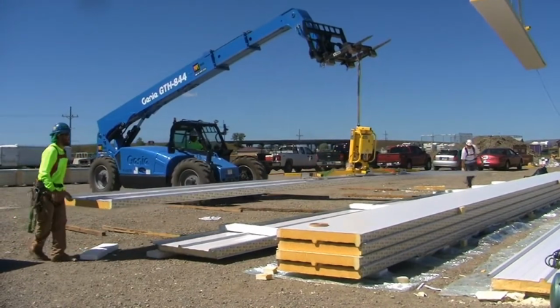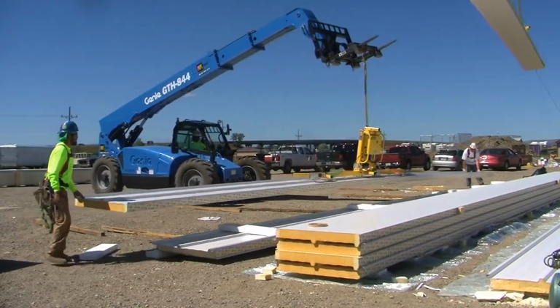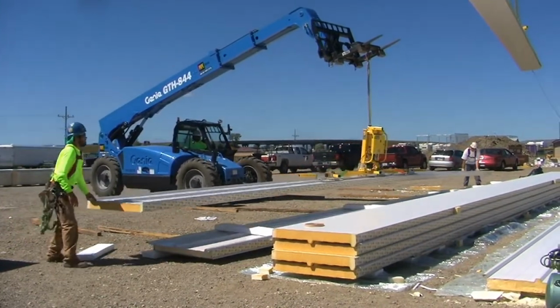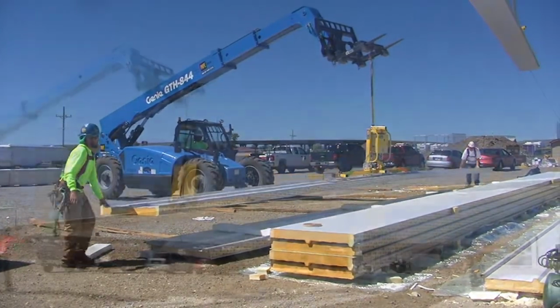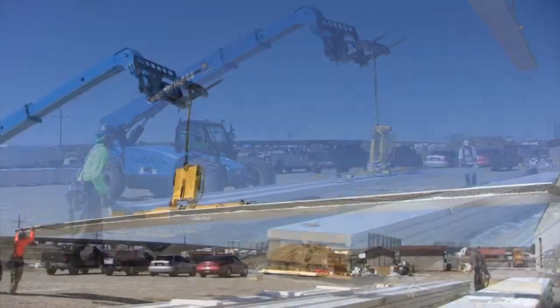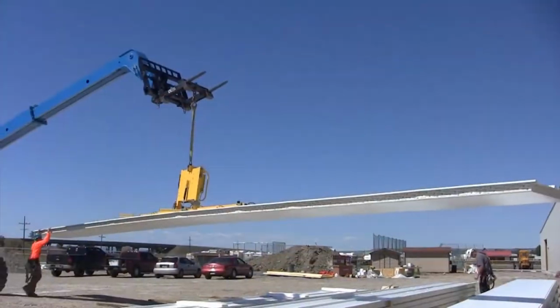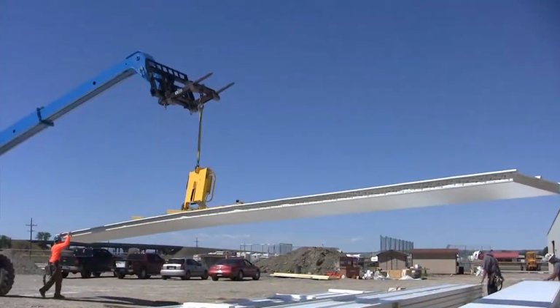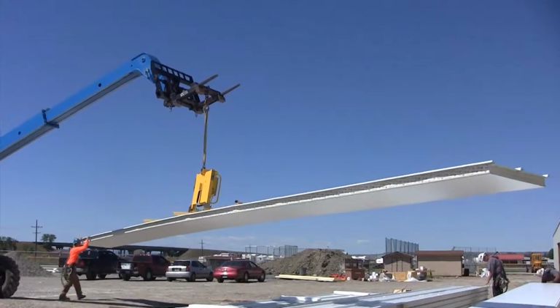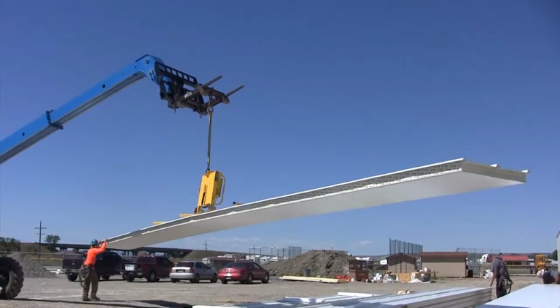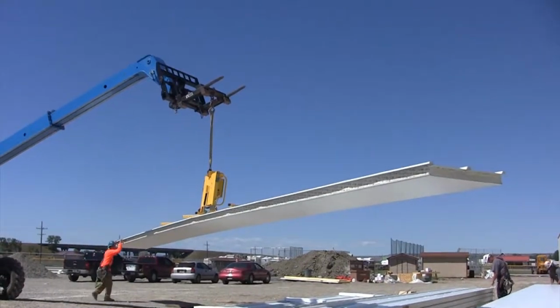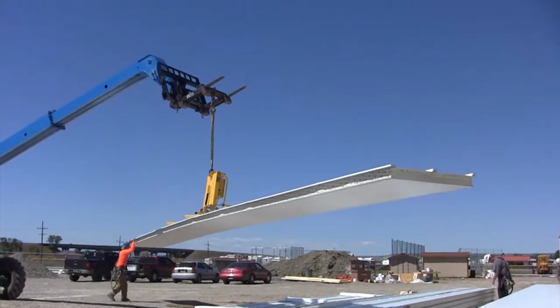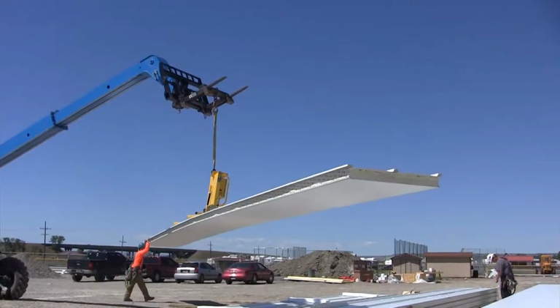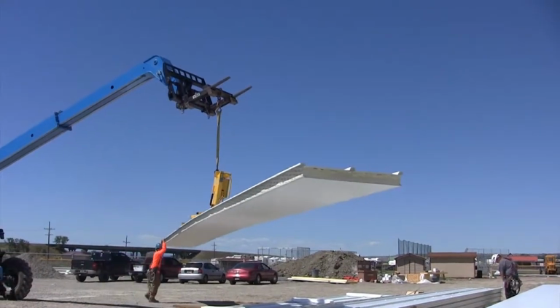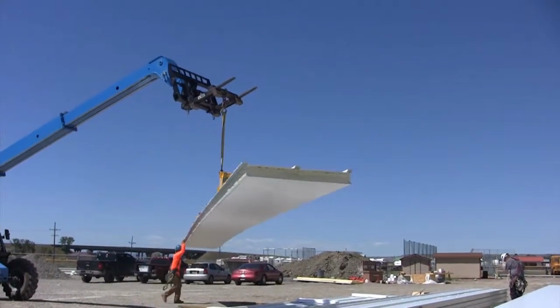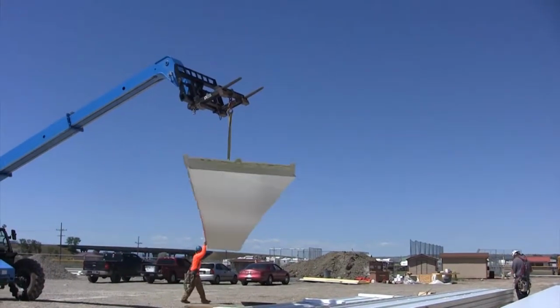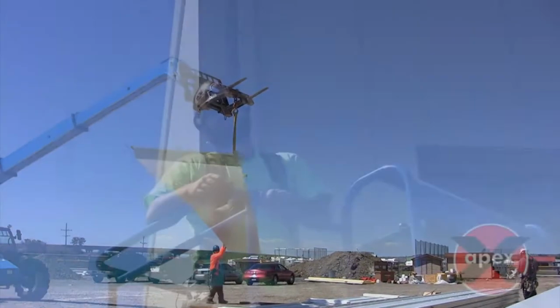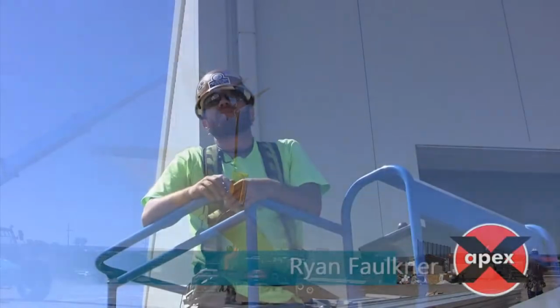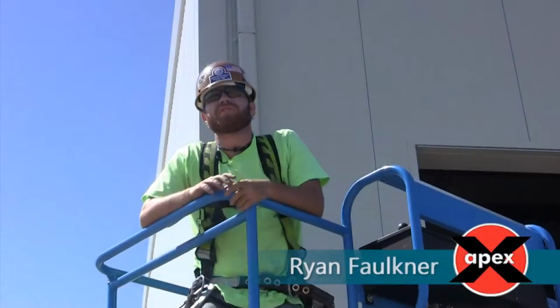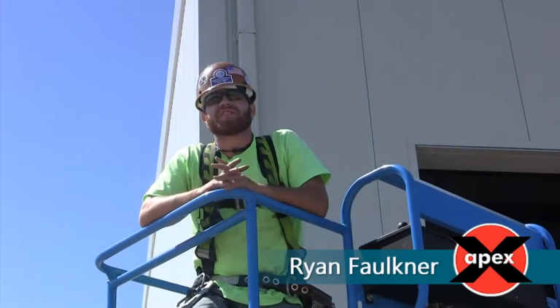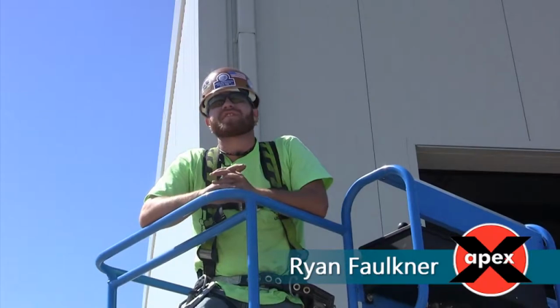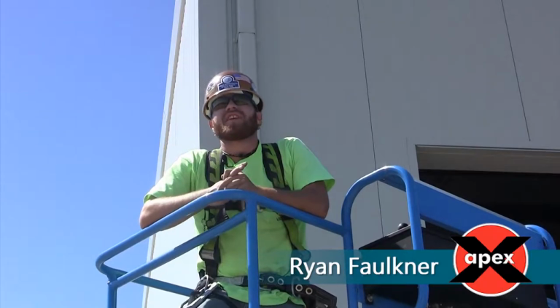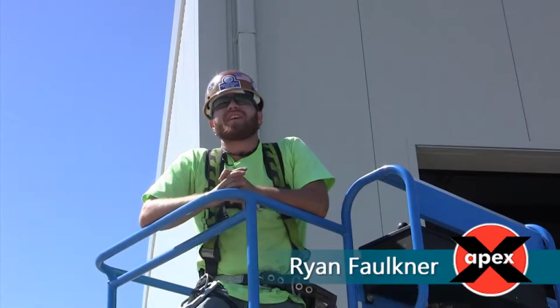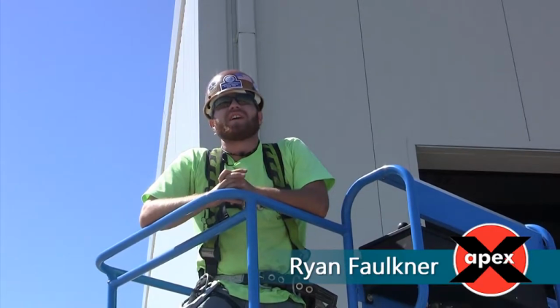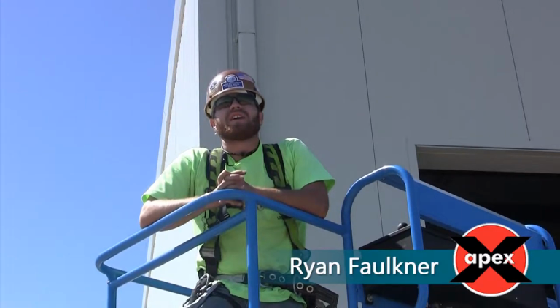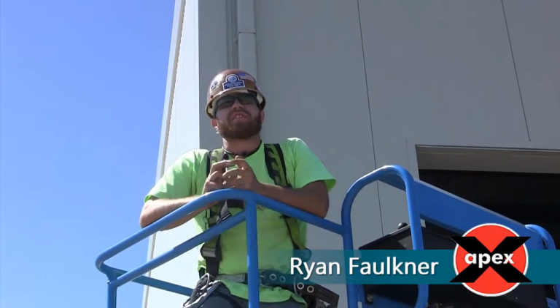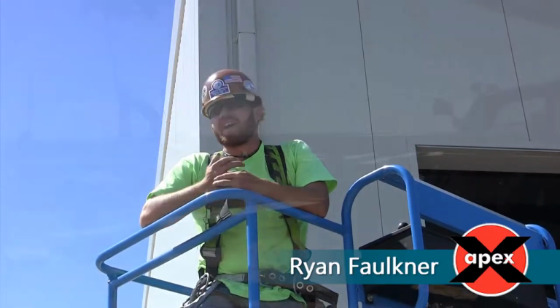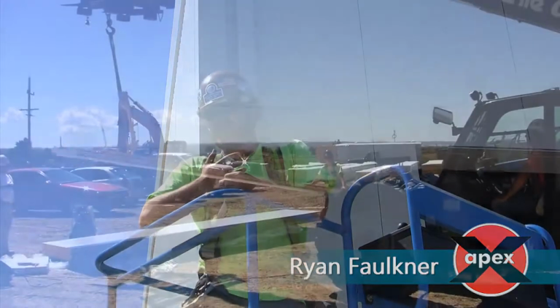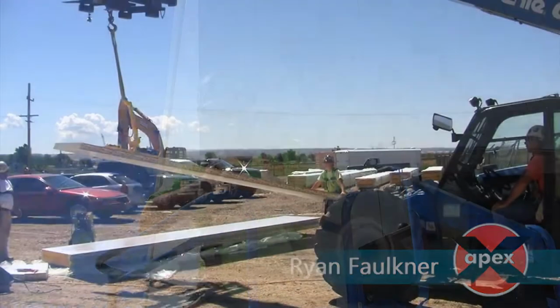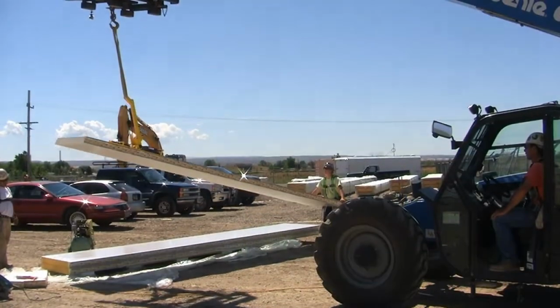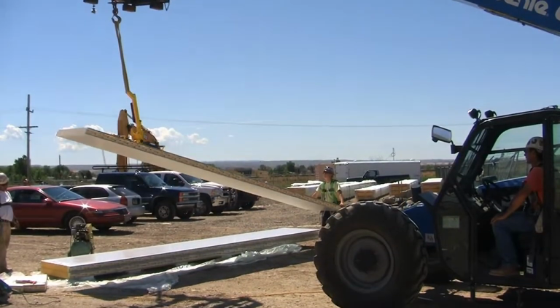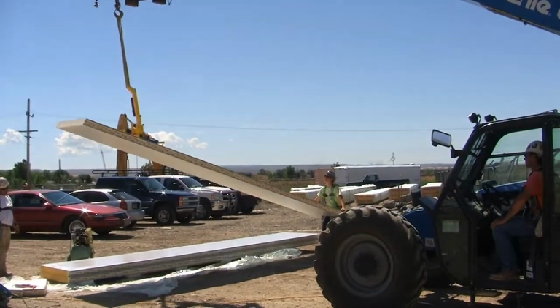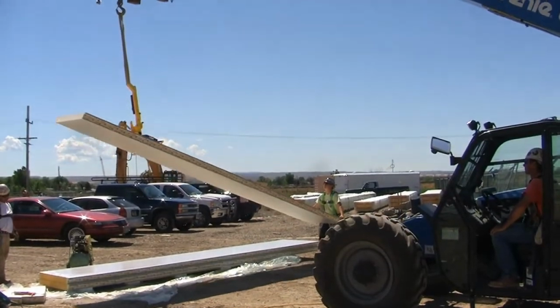Apex Steel said they would recommend our vacuum lifters — they made the job easier and more efficient. Compared to using slings, it was easily half the time, without a doubt.